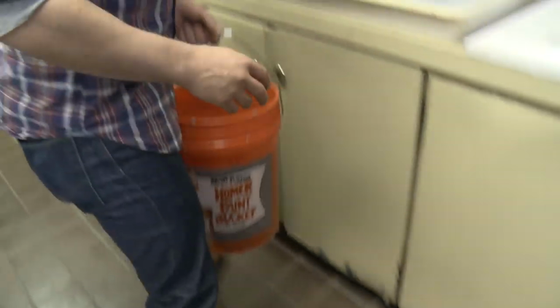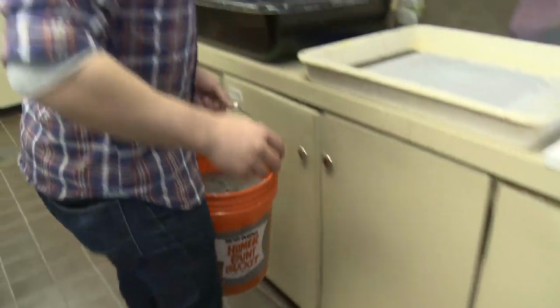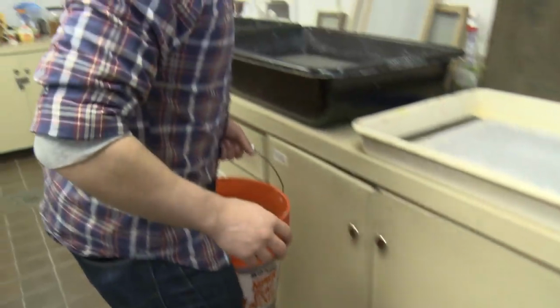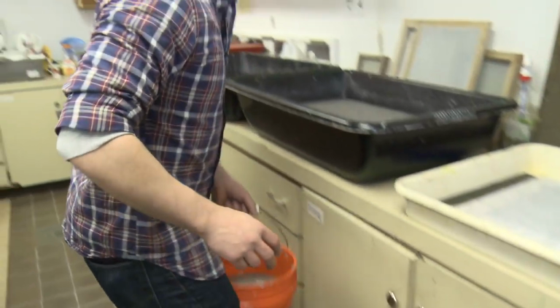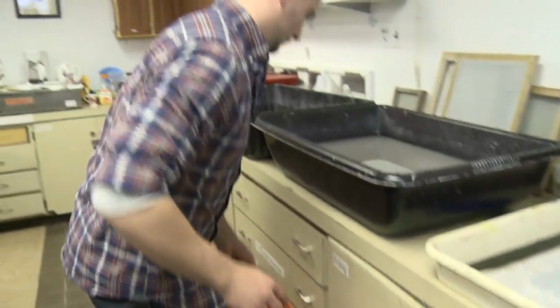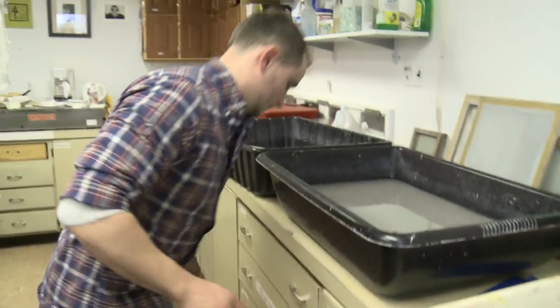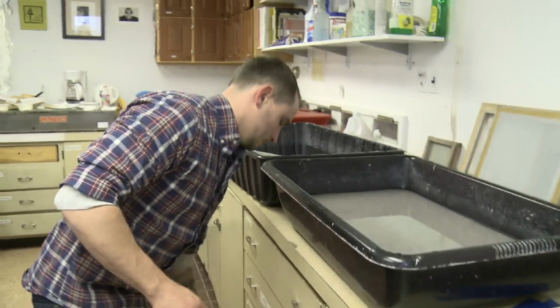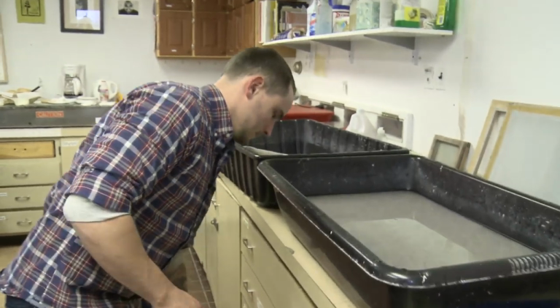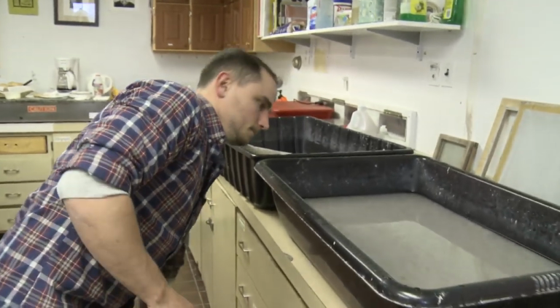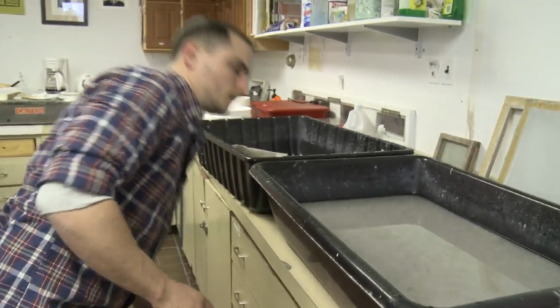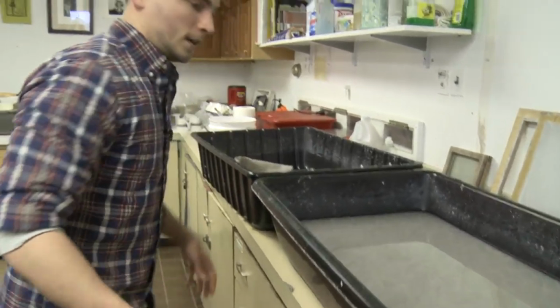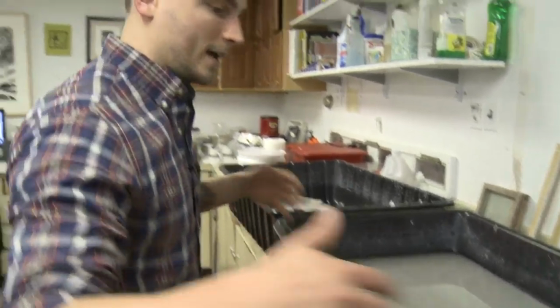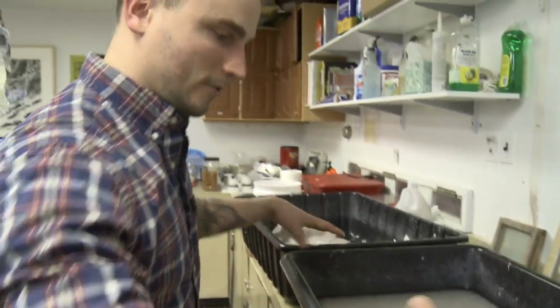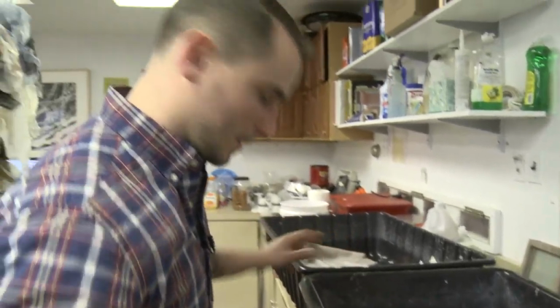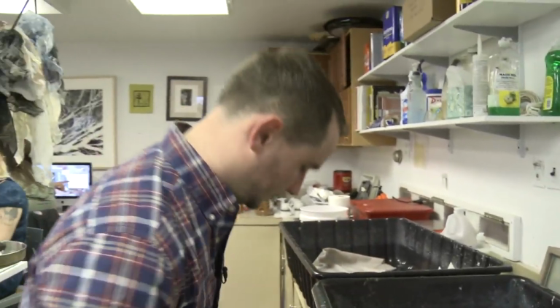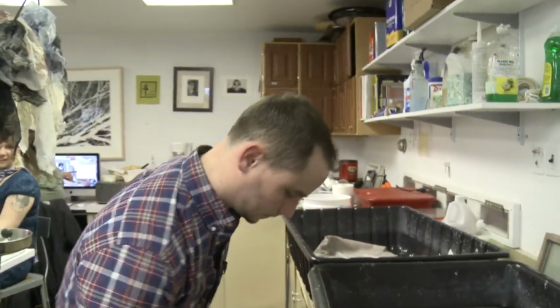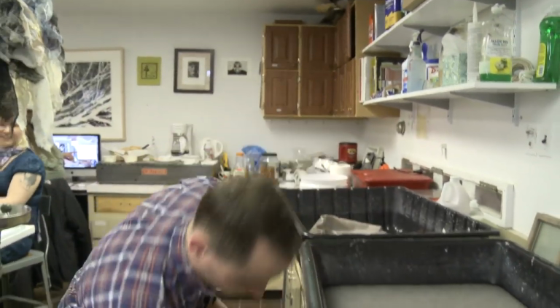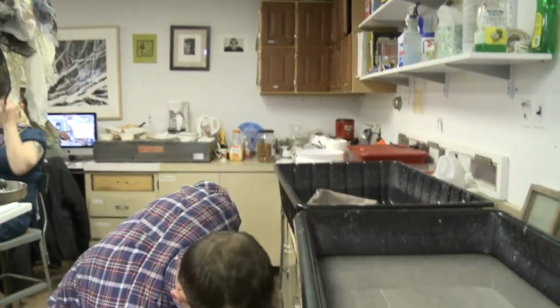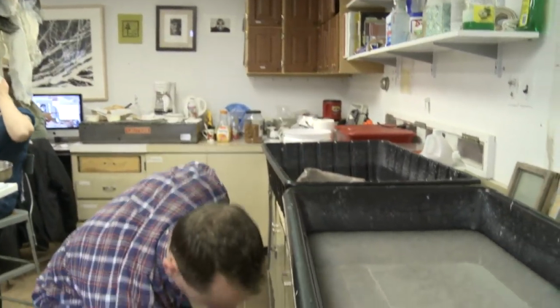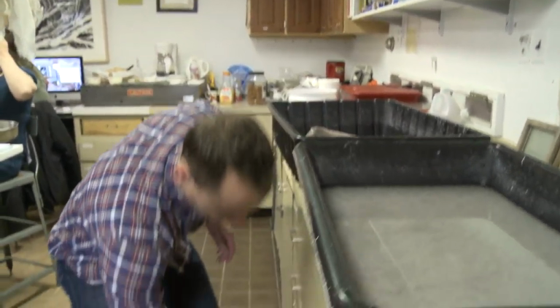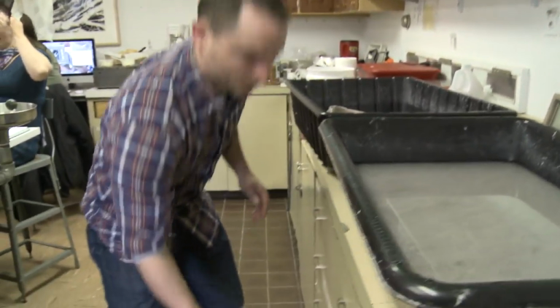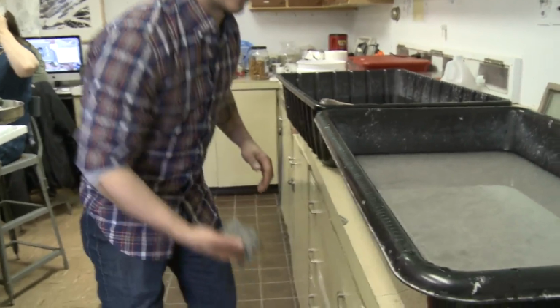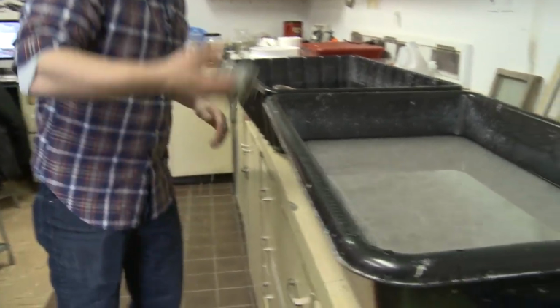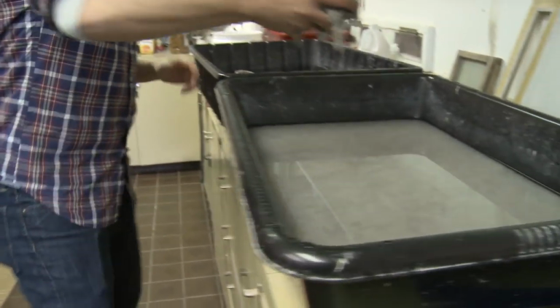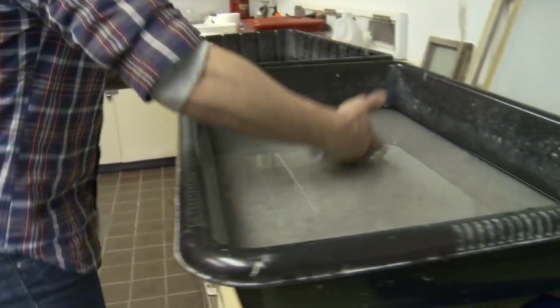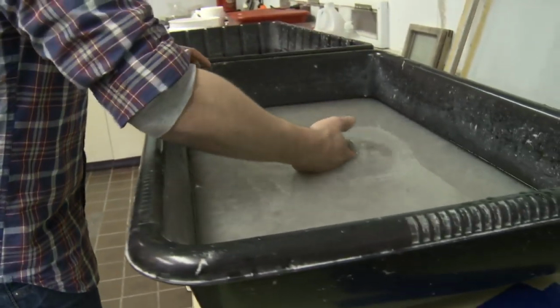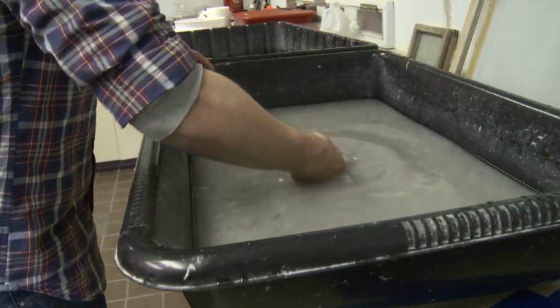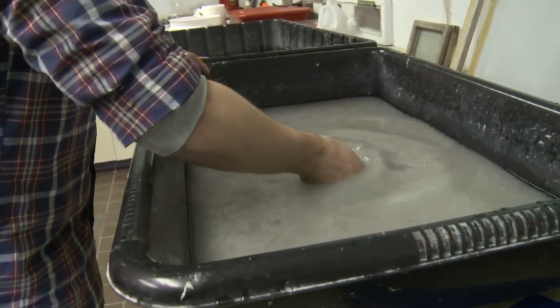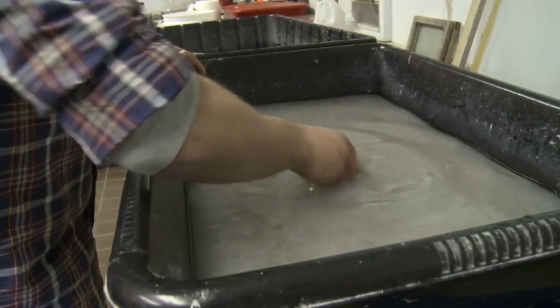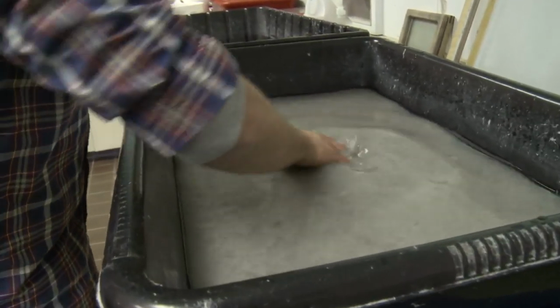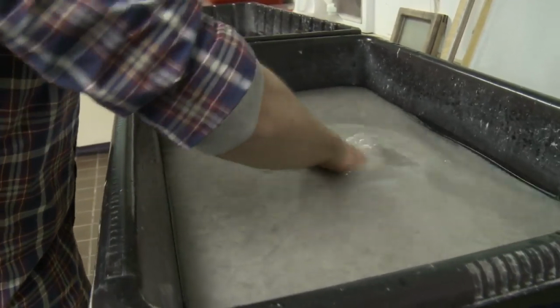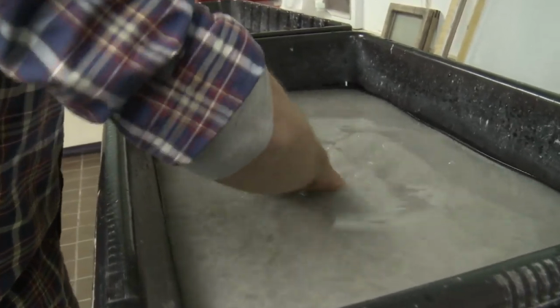We take the pulp out of the beater, bring it over here, and add it to a vat. I'm just going to take a handful of this and add it into the water — that's all this is.